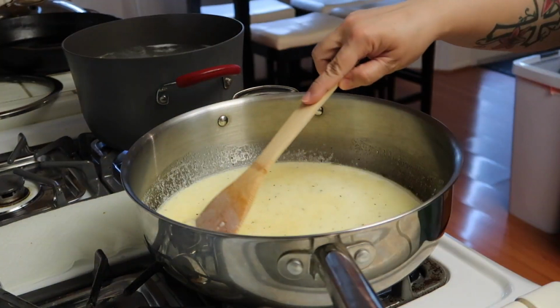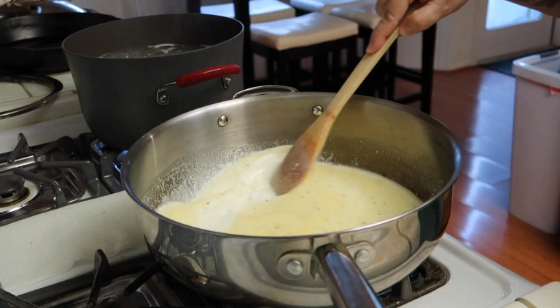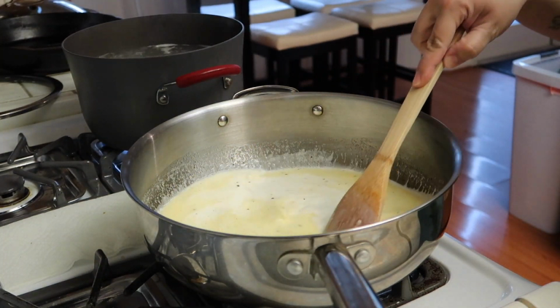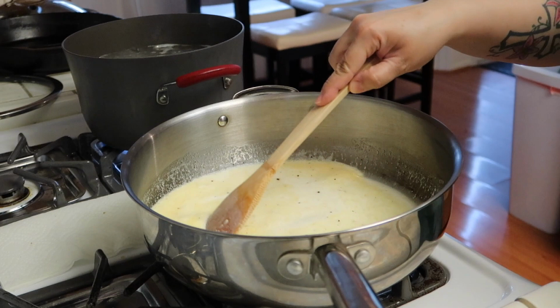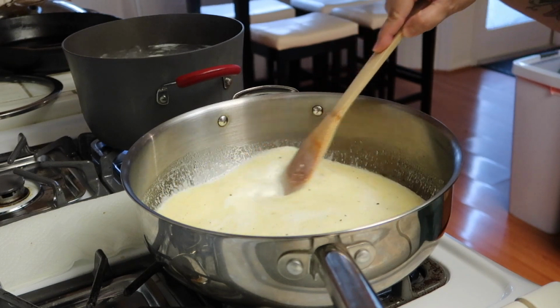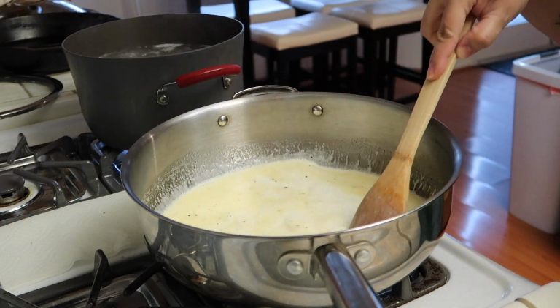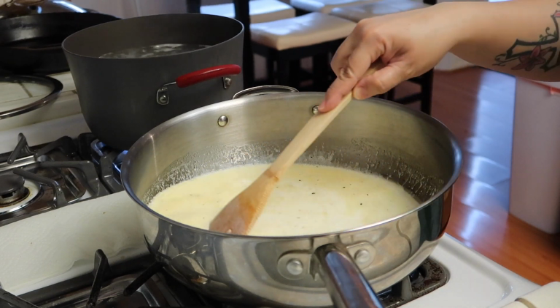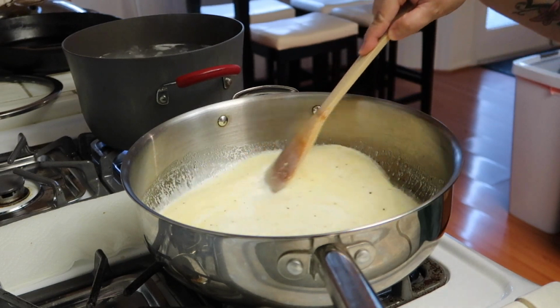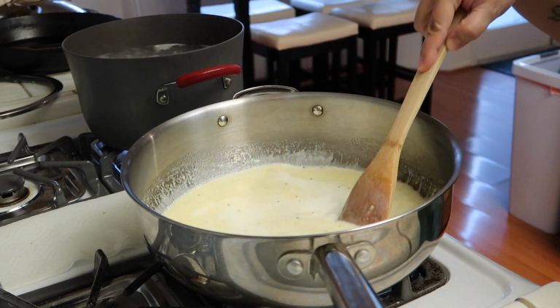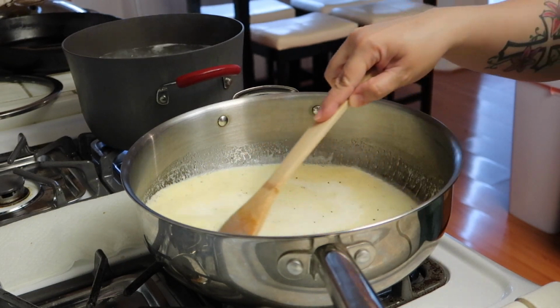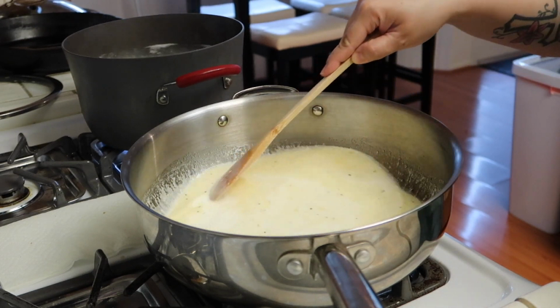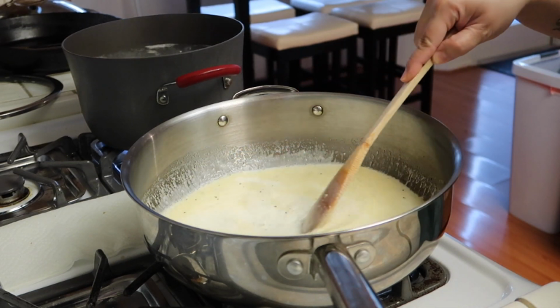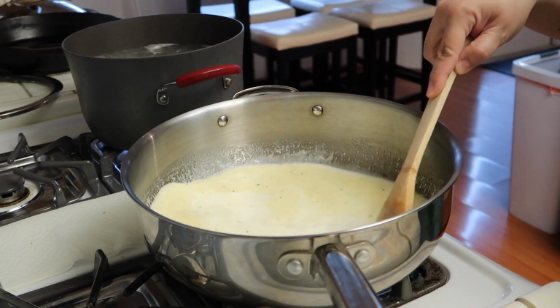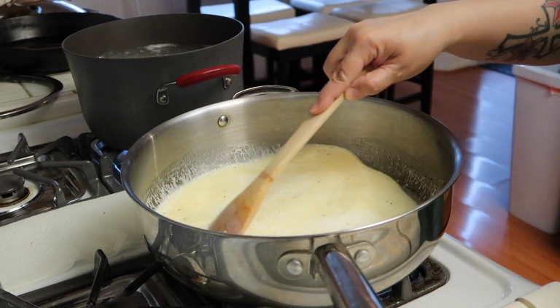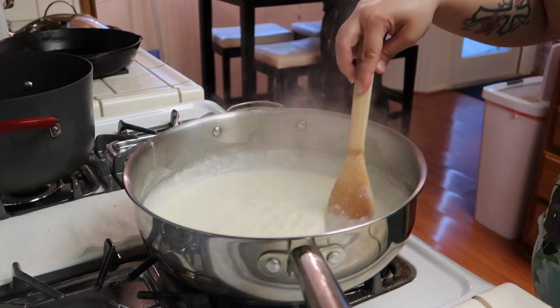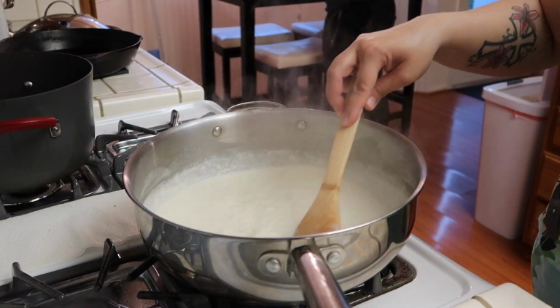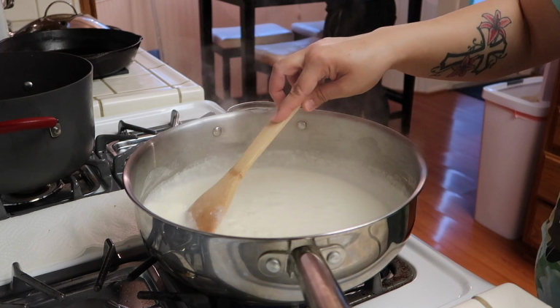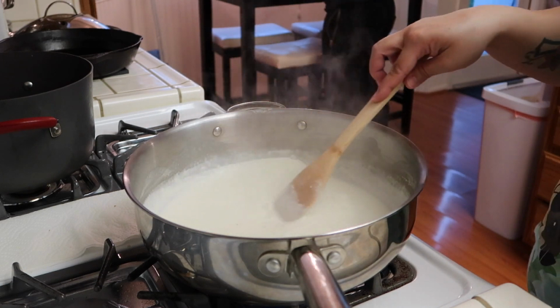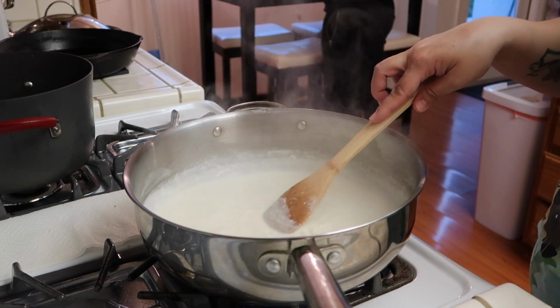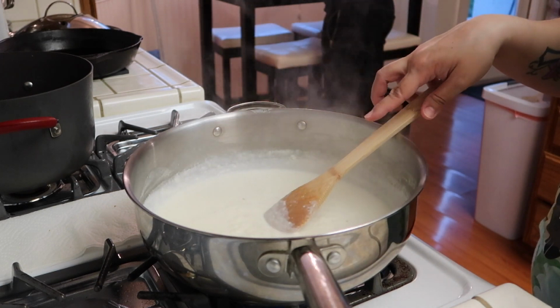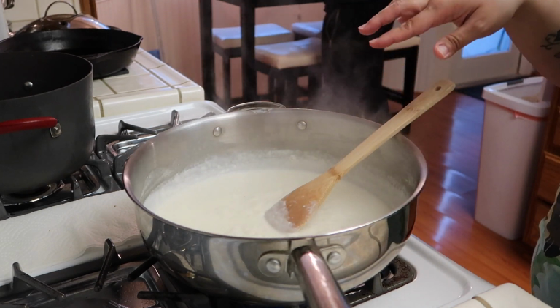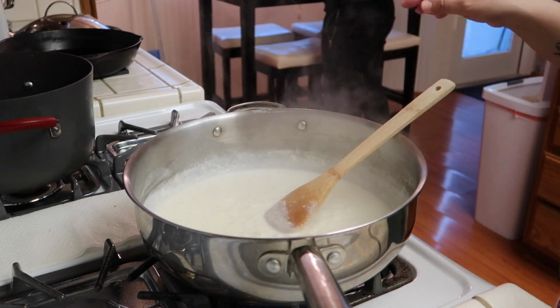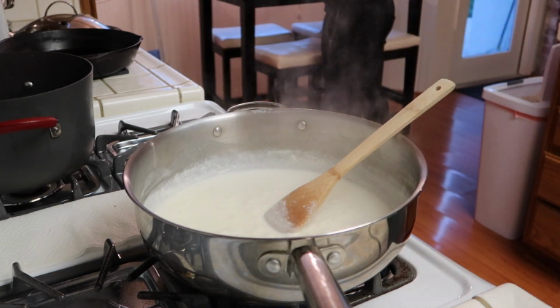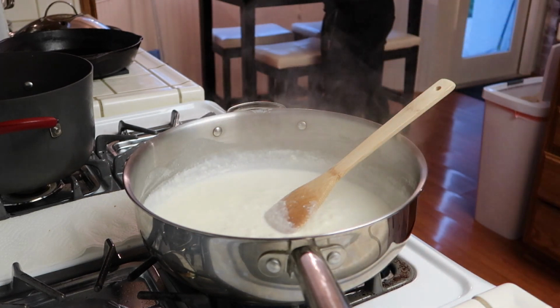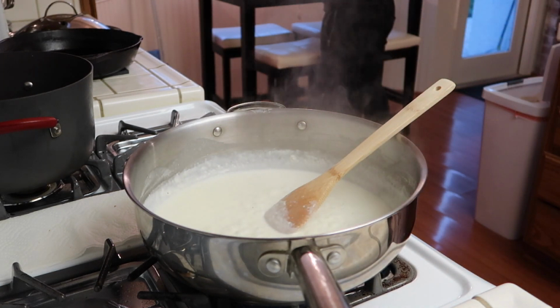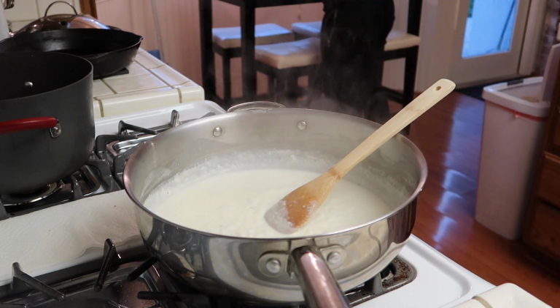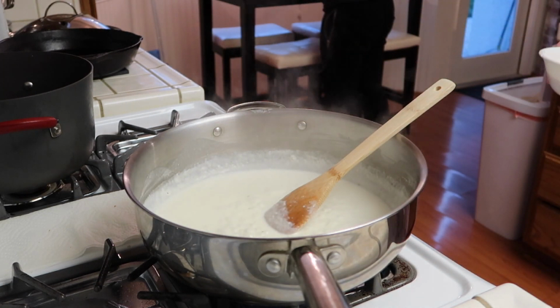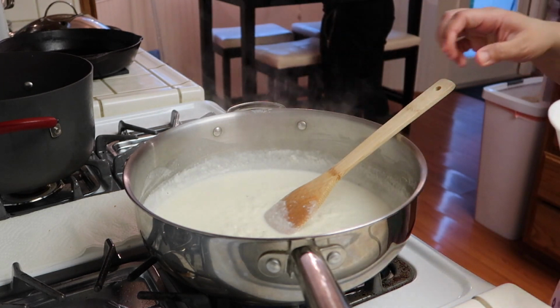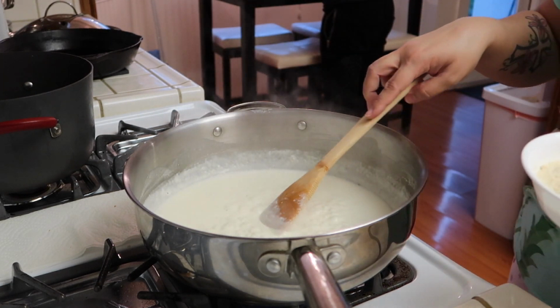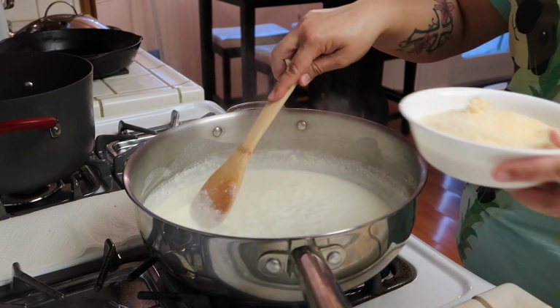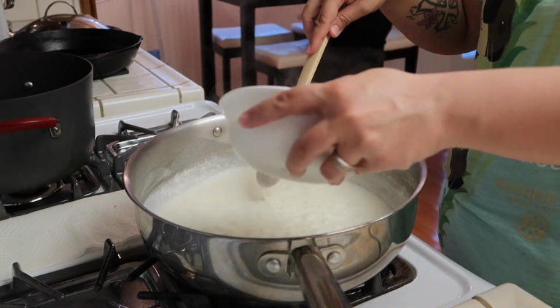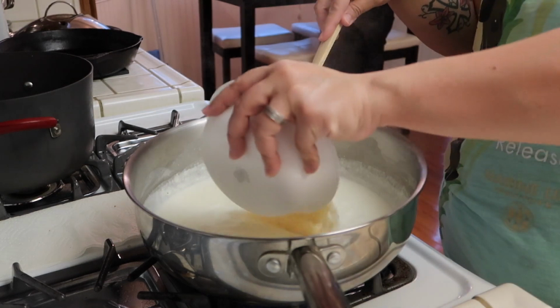So now you're just going to keep this on a simmer until the sauce starts to thicken. So now that my sauce has thickened, I'm going to add in my cheese. I have one and a half cups of Parmesan cheese.